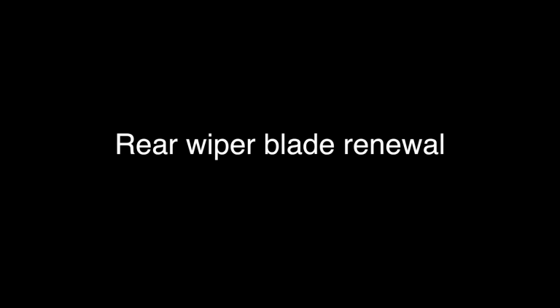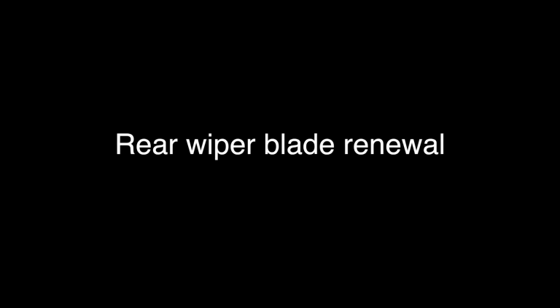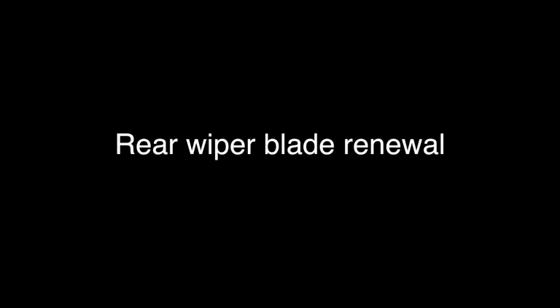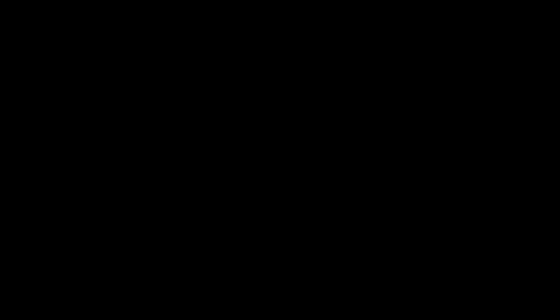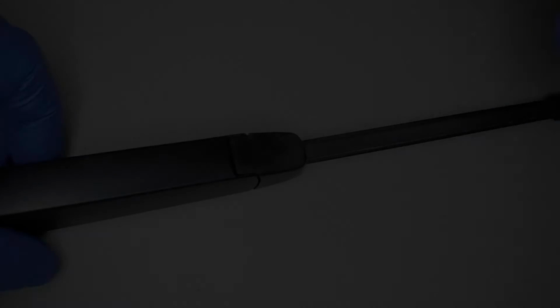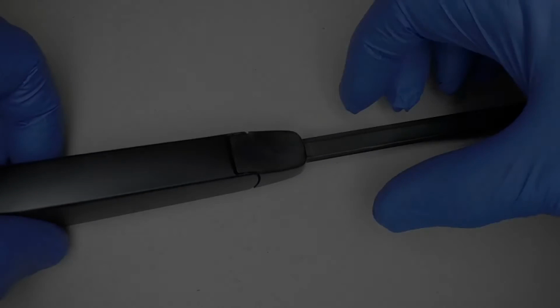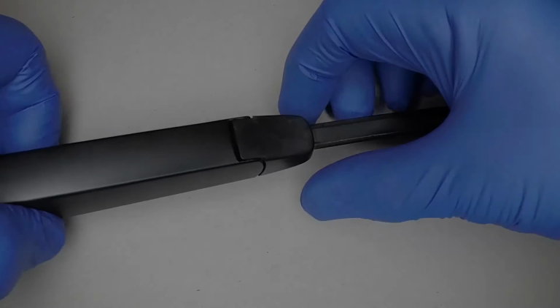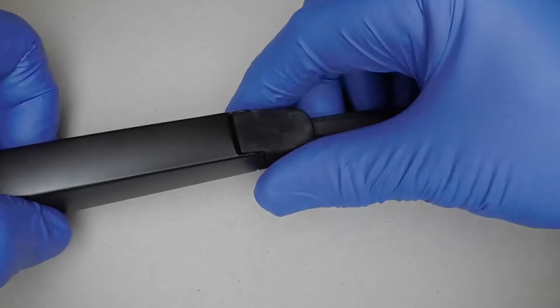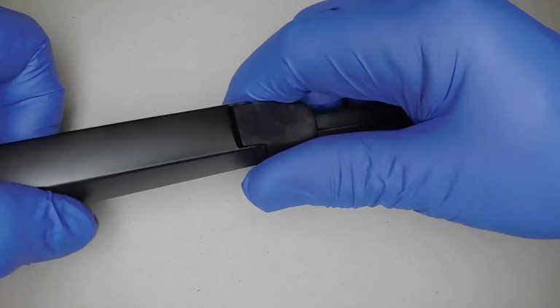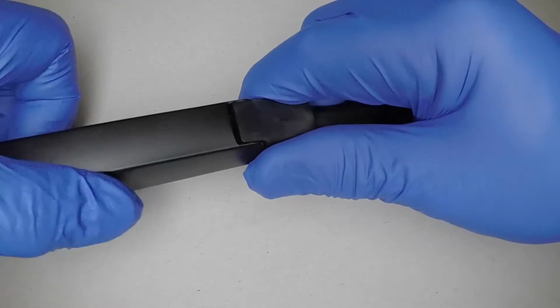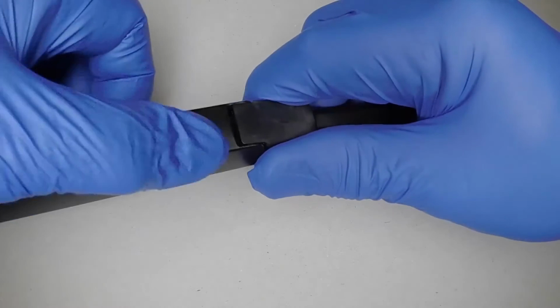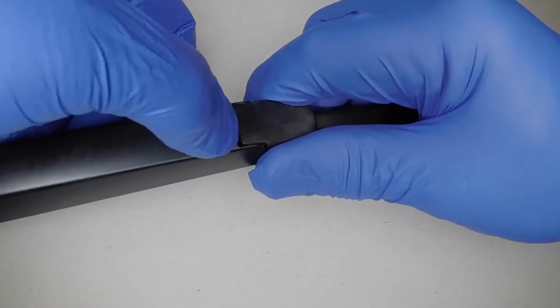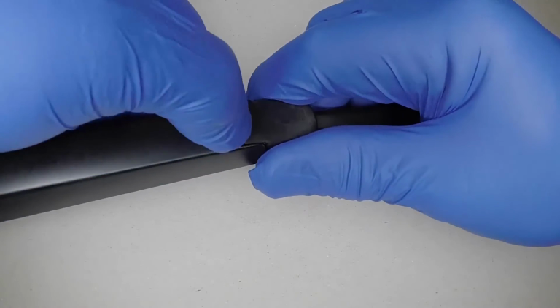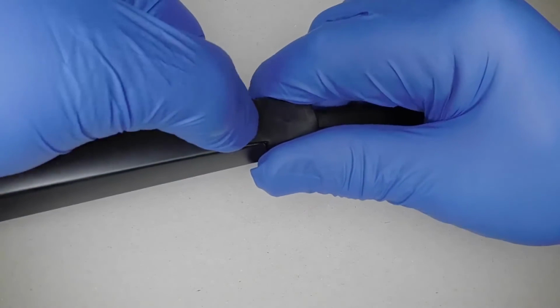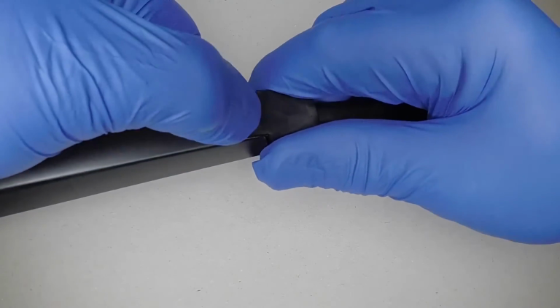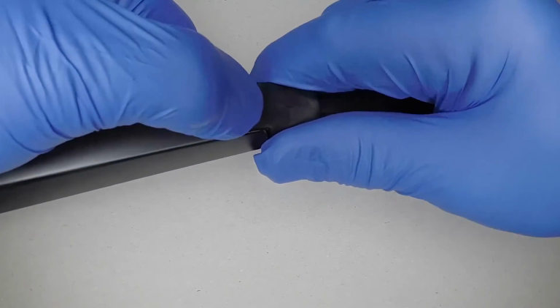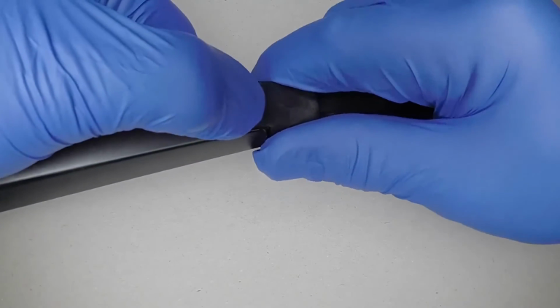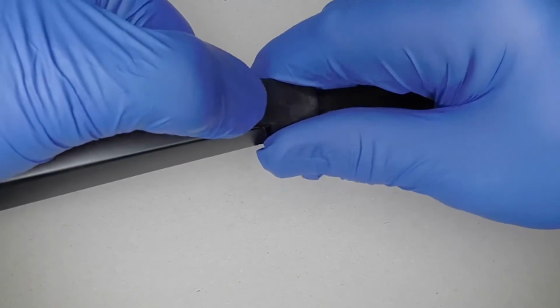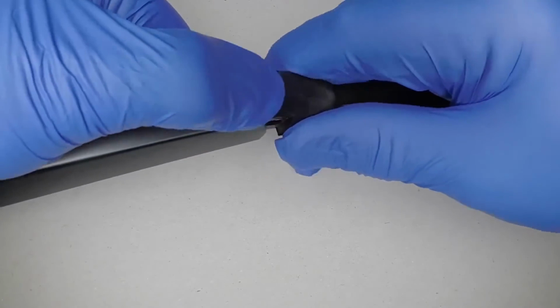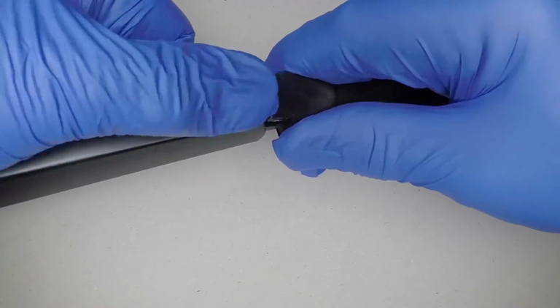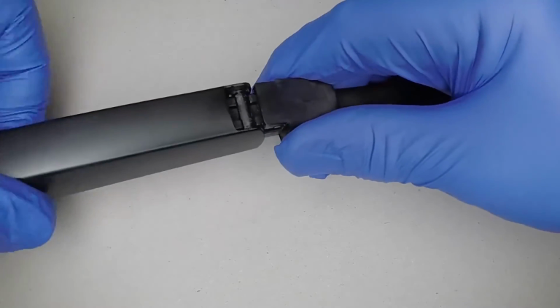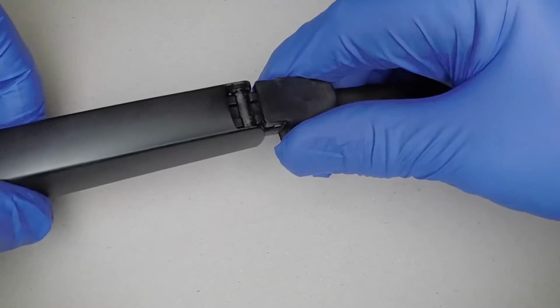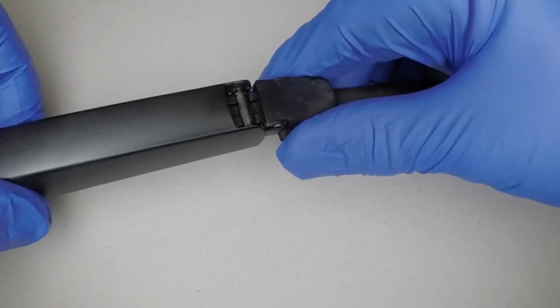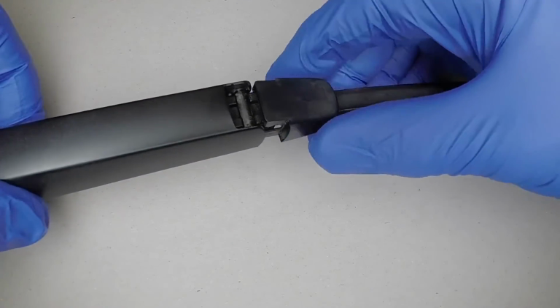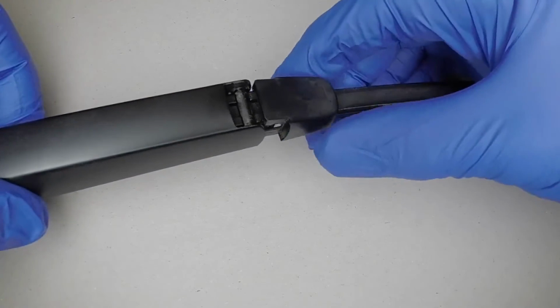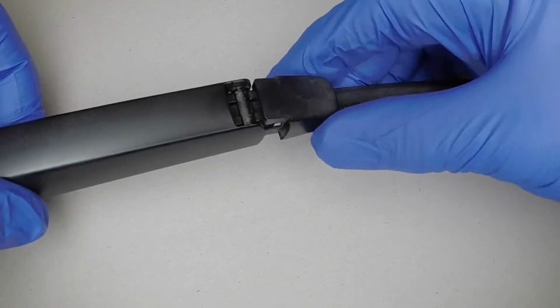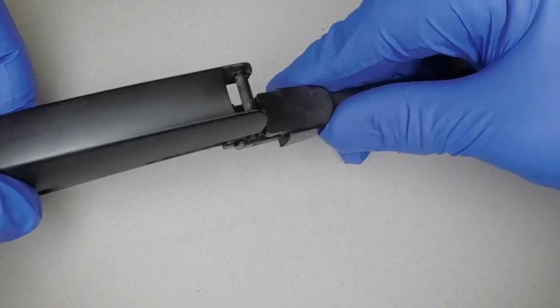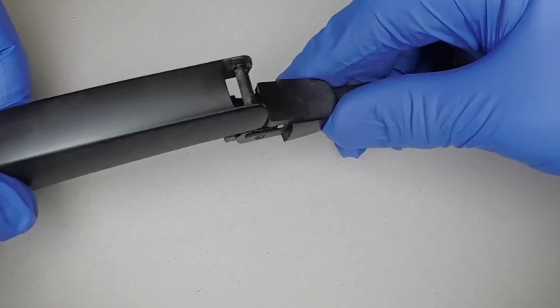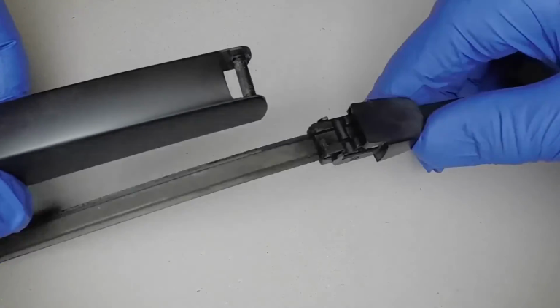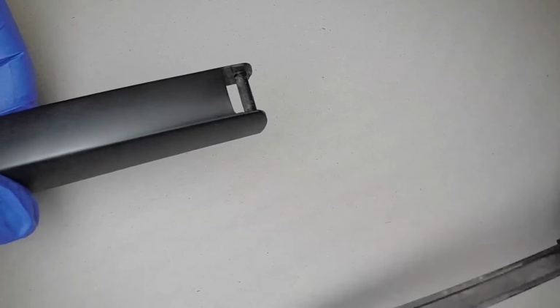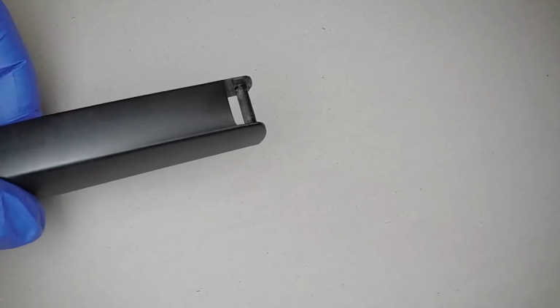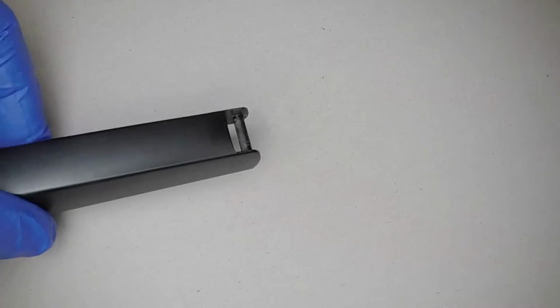Rear Wiper. Pull the arm from the screen, then slide the clip away and press the blade from the arm.